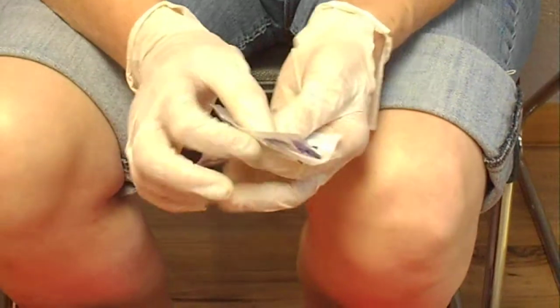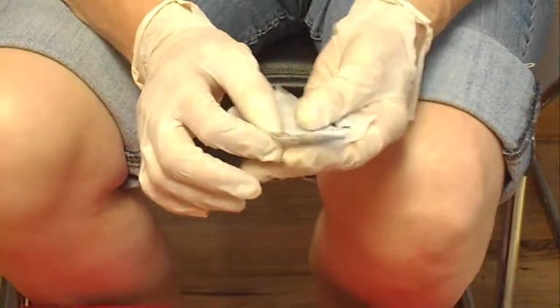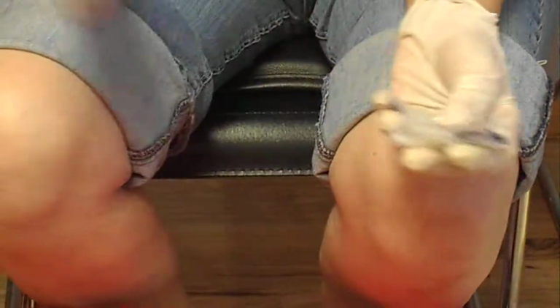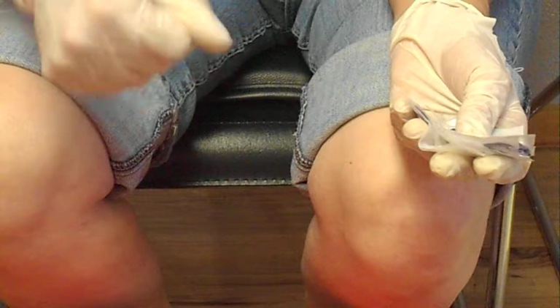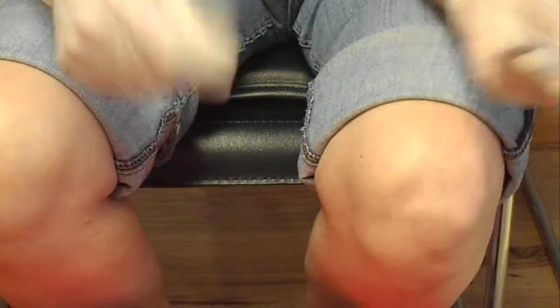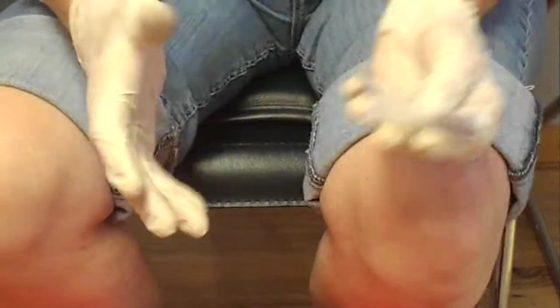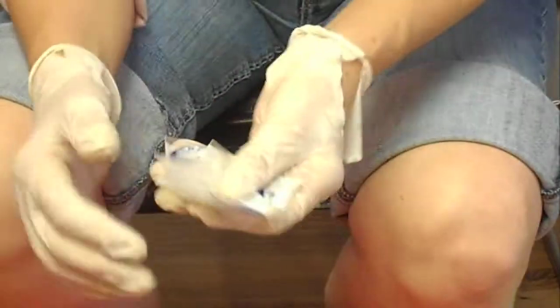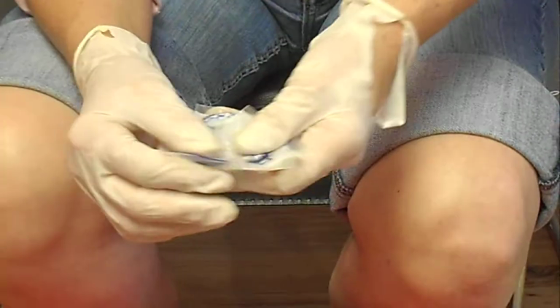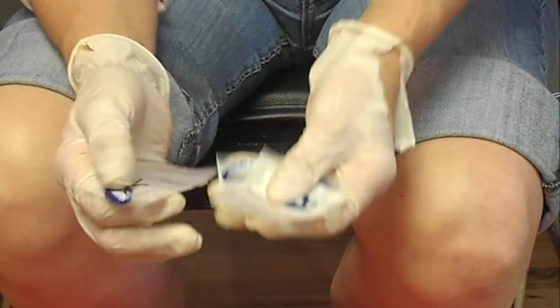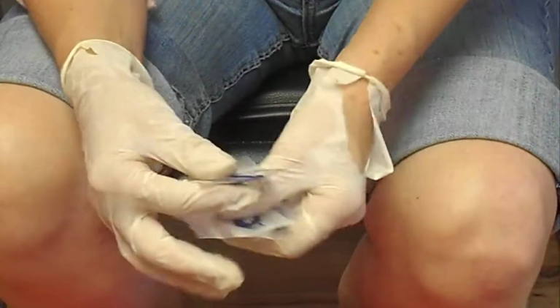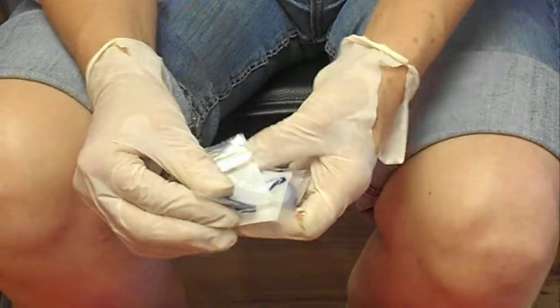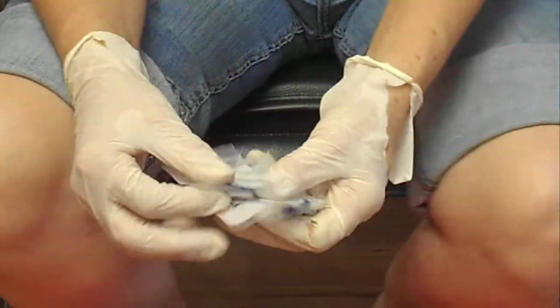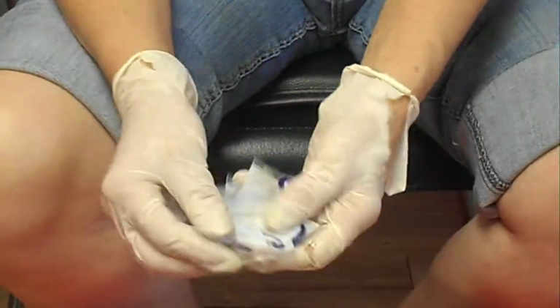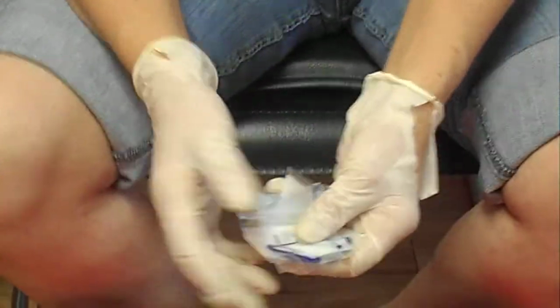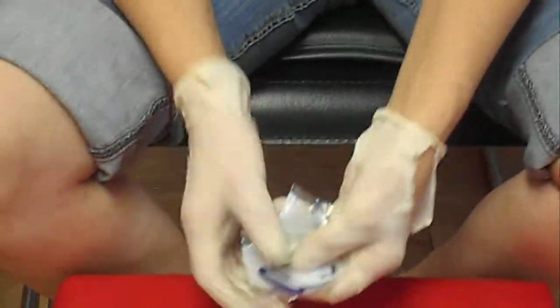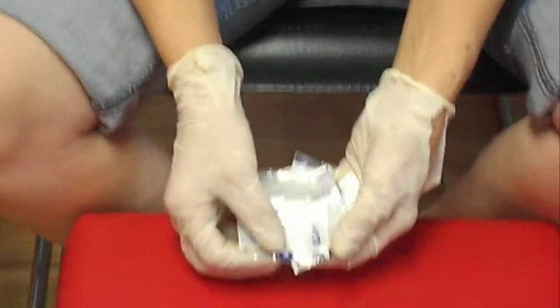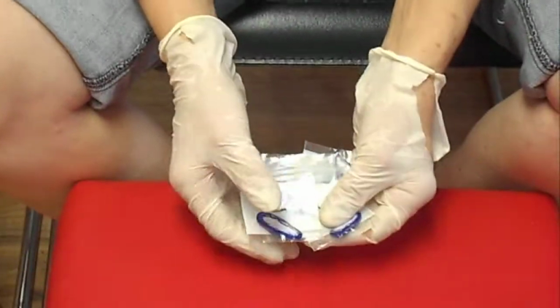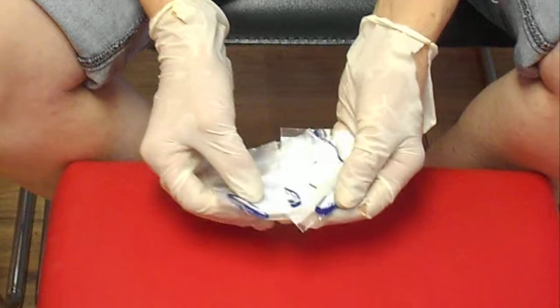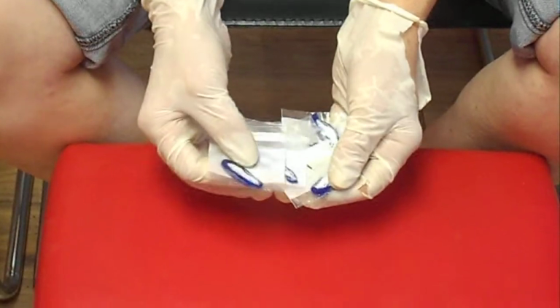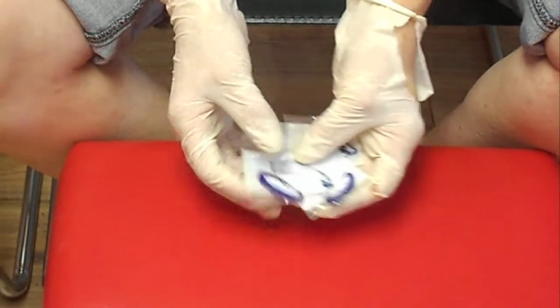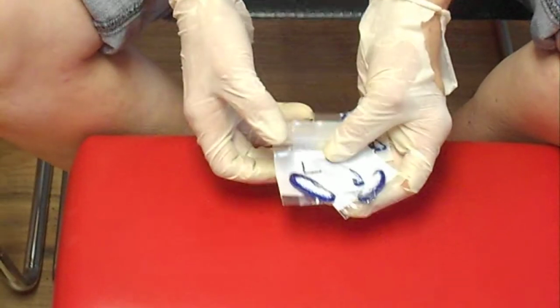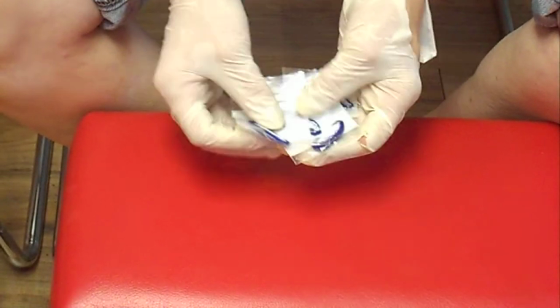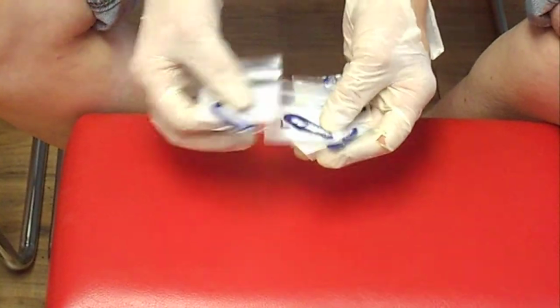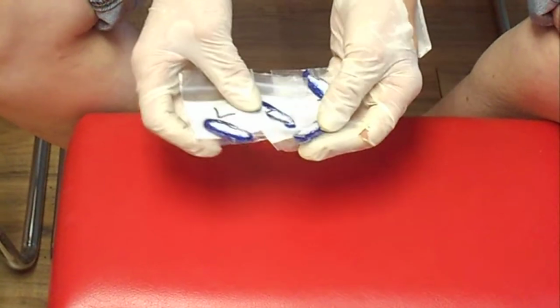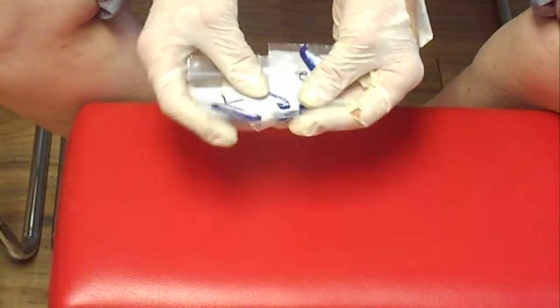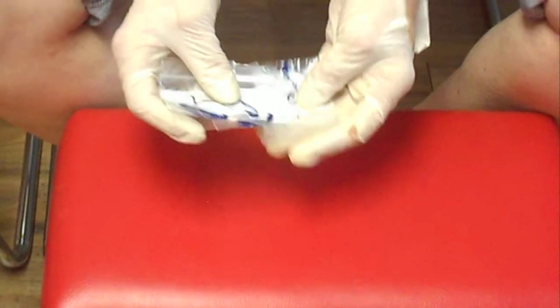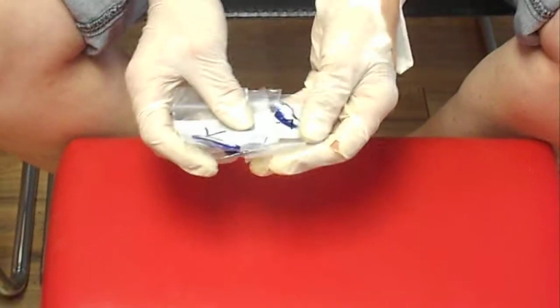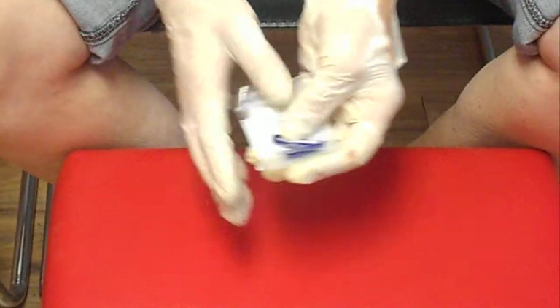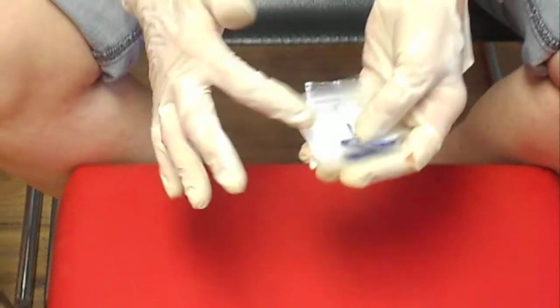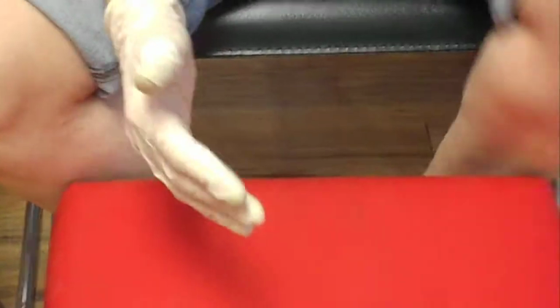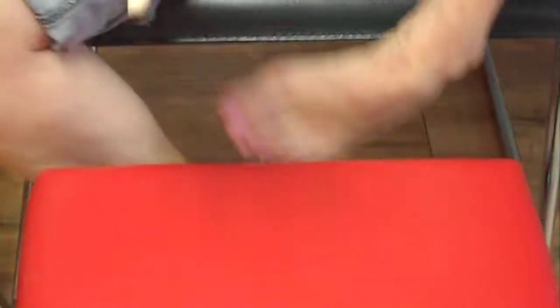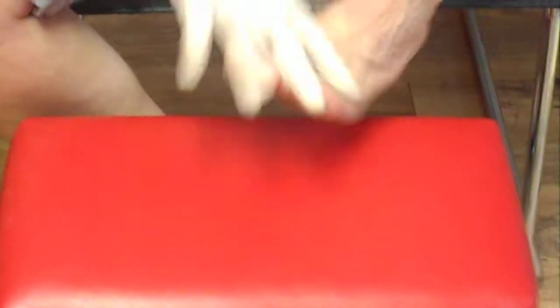They aren't like the little press-ons that last for a month. These are forever. So here's the composite that they send you, and they're labeled L1, L2, L3, L4 — L for left foot.